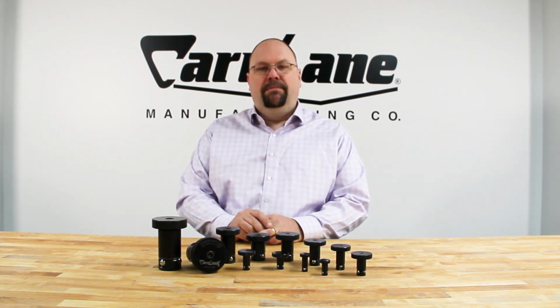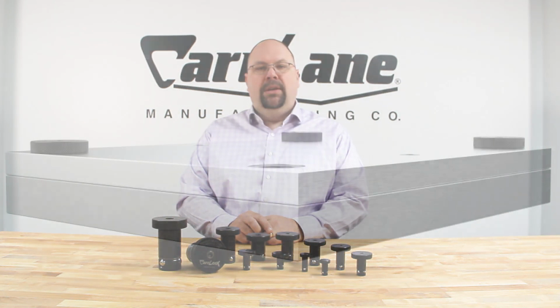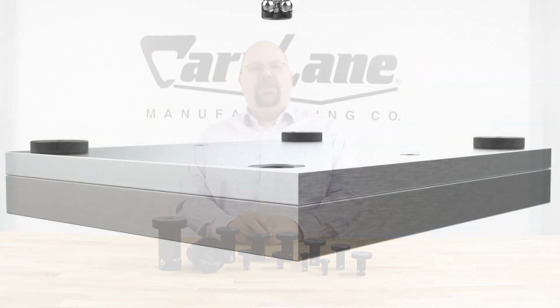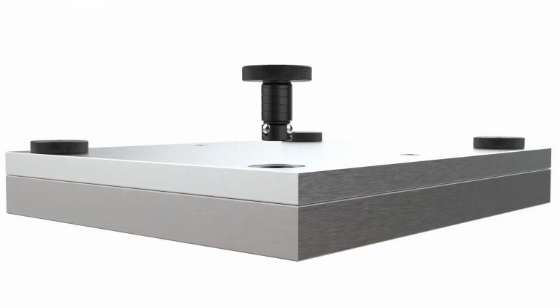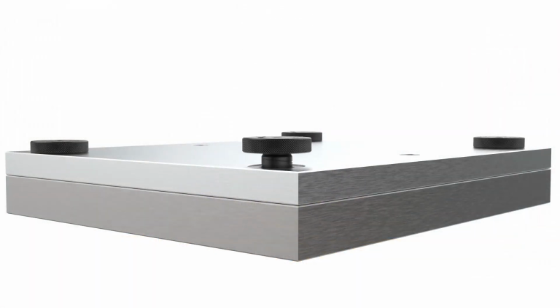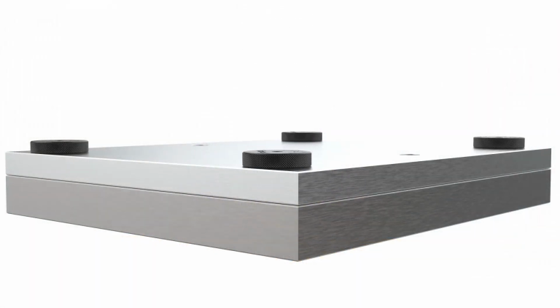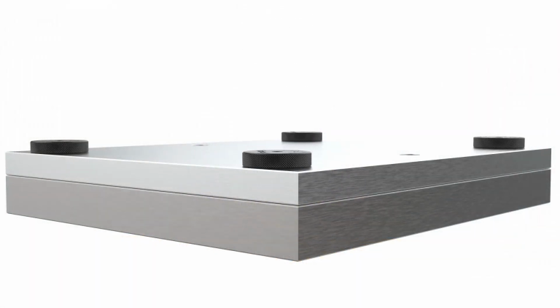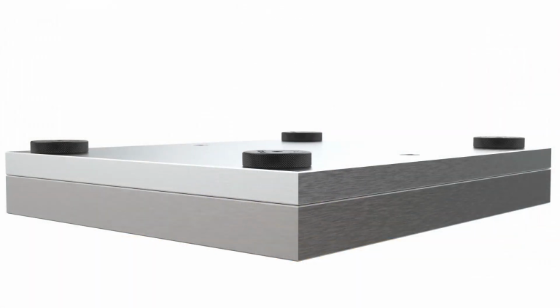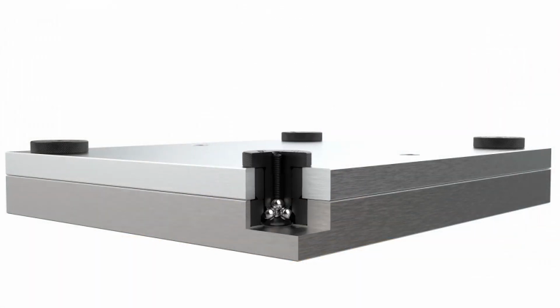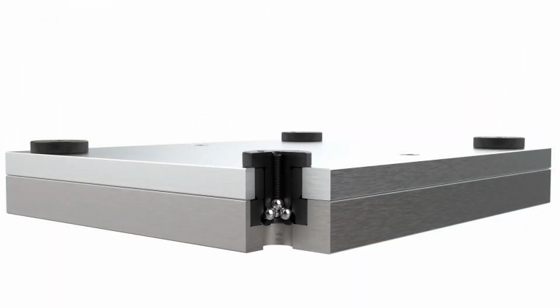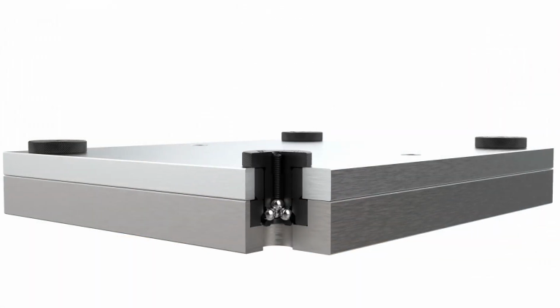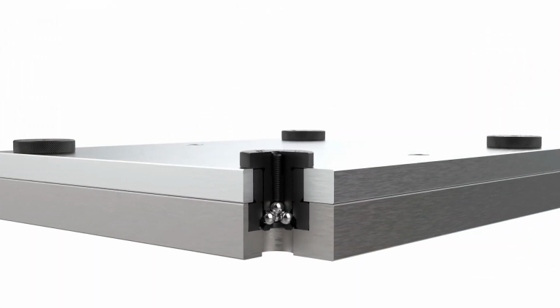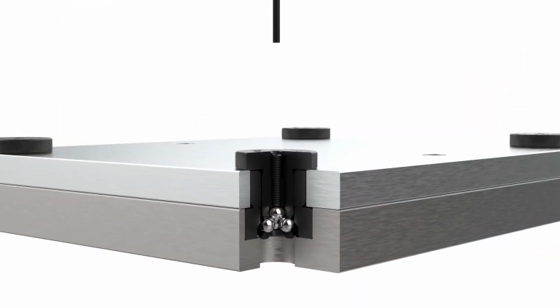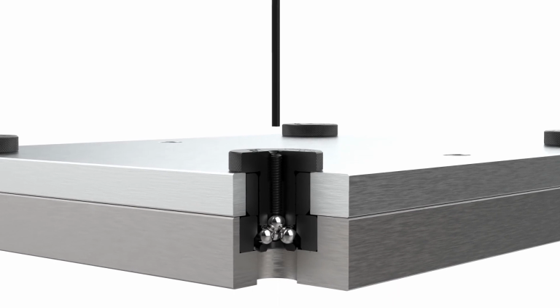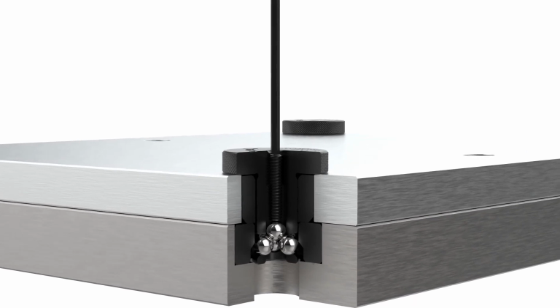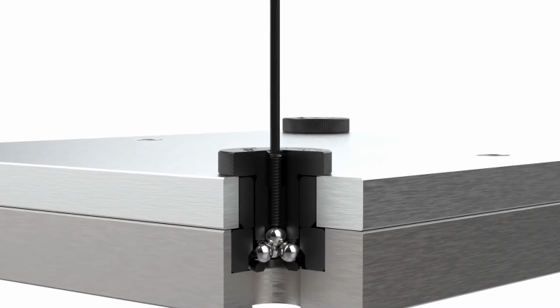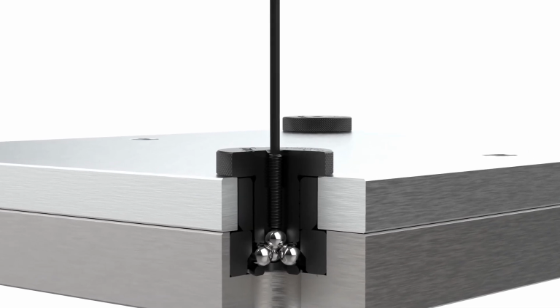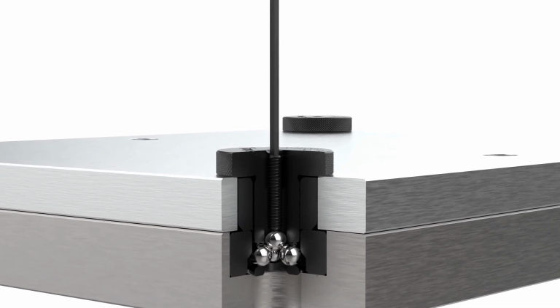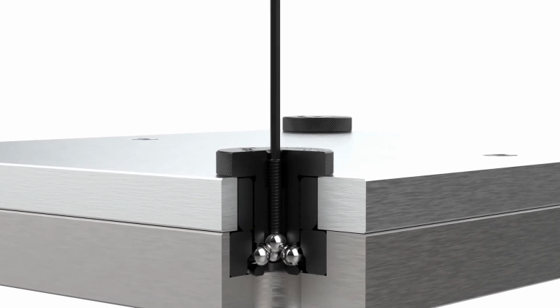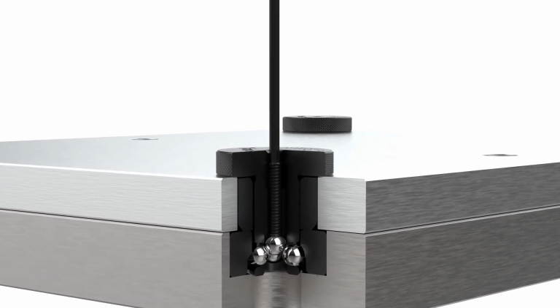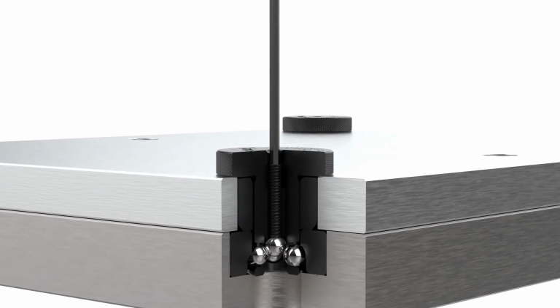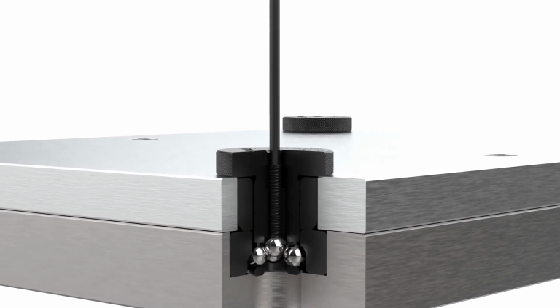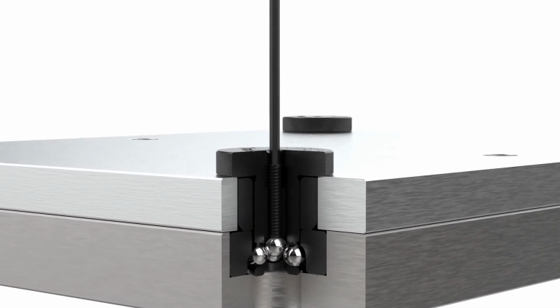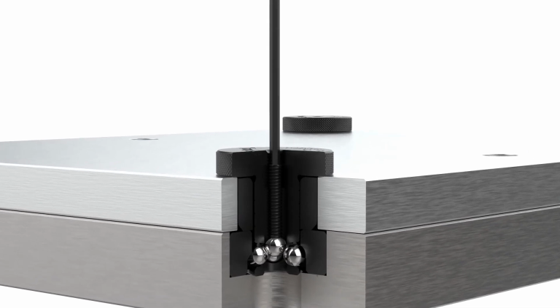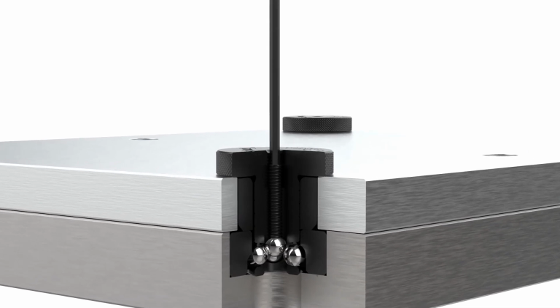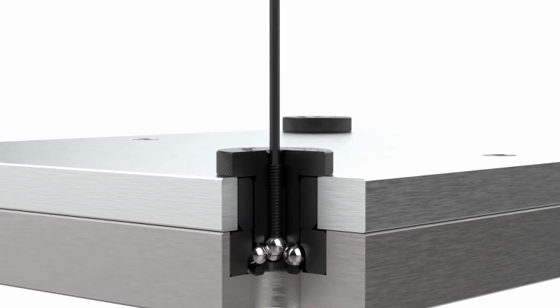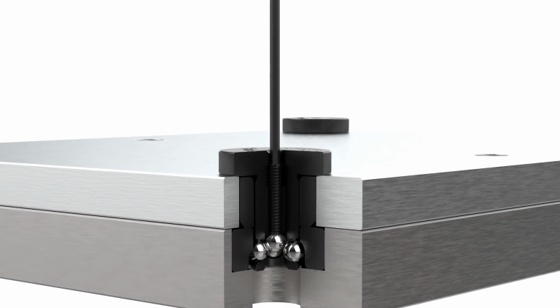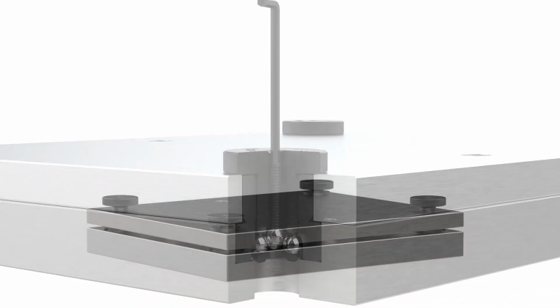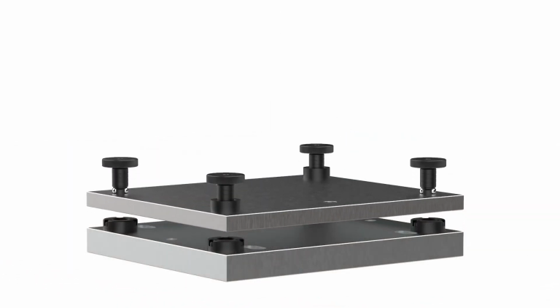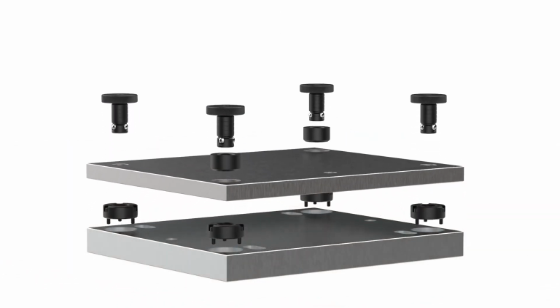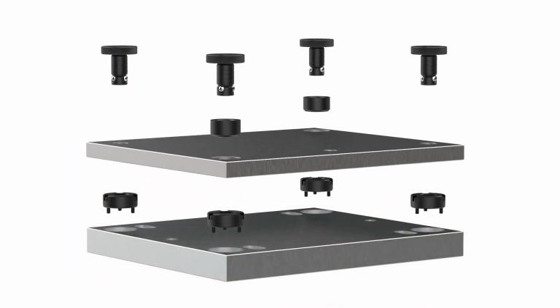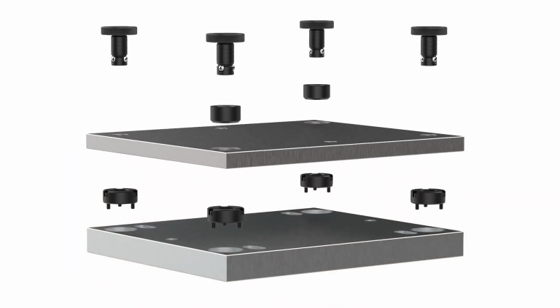The CarLock clamp works by turning the clamping screw, which advances the center ball, pushing the three clamping balls outward. The clamping balls engage the angled ID section of the receiver bushing, pulling the clamp firmly downwards.